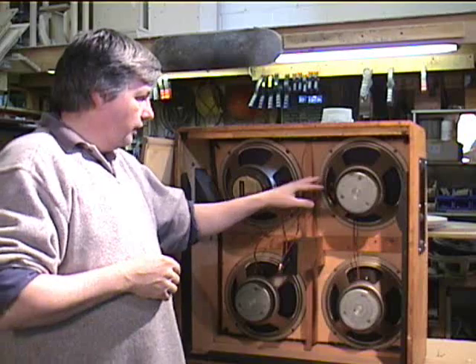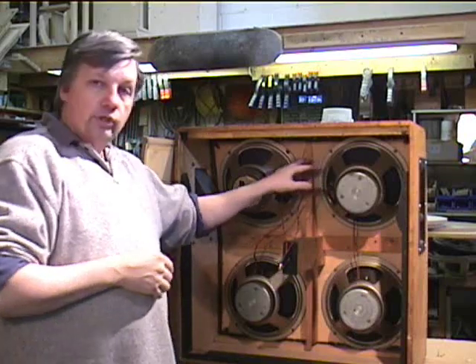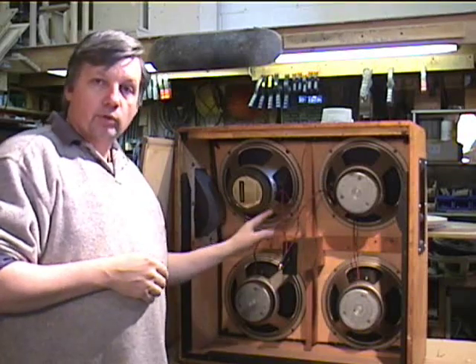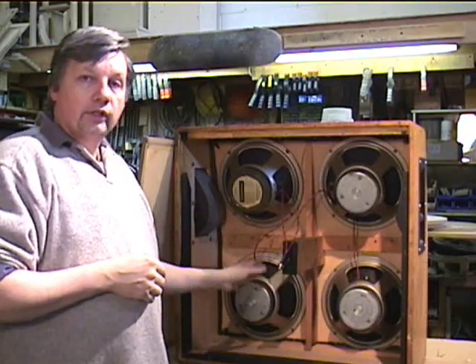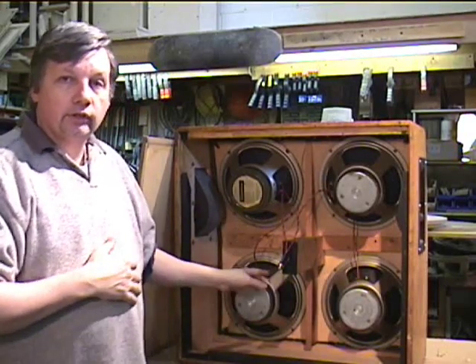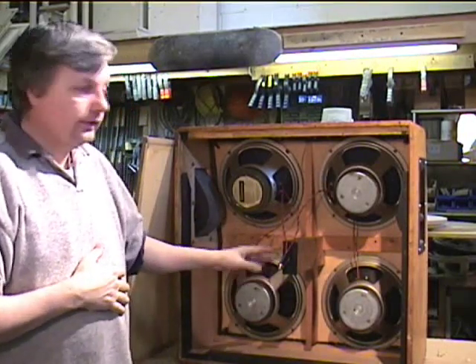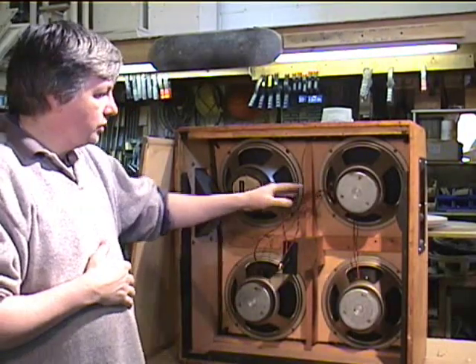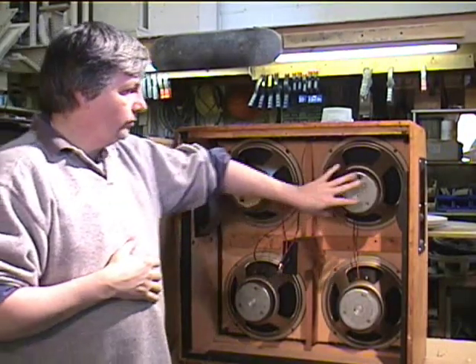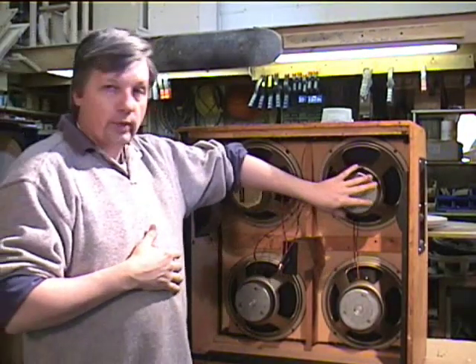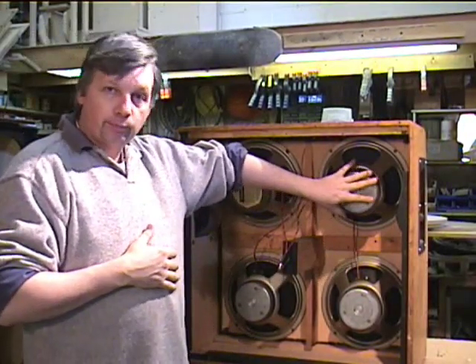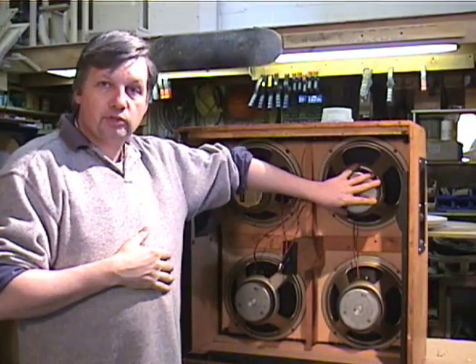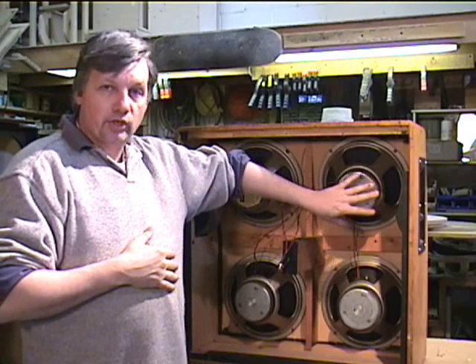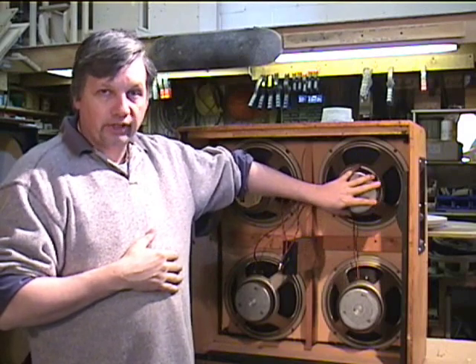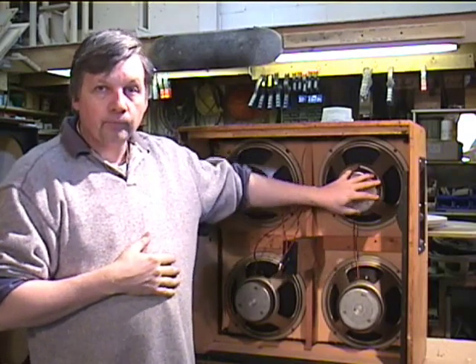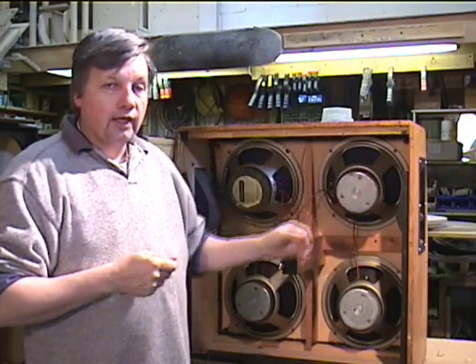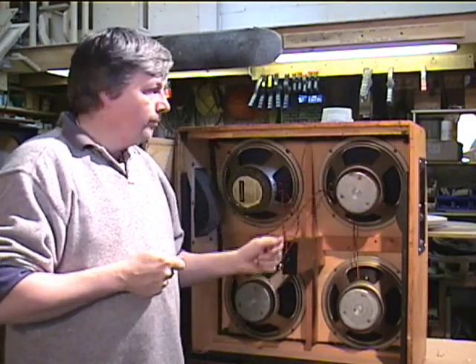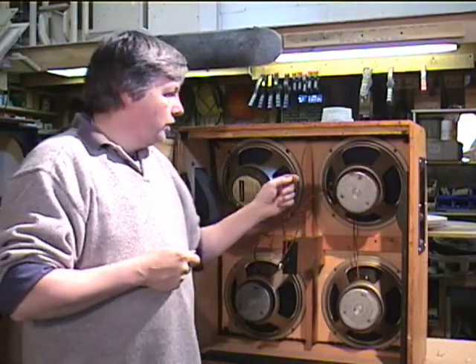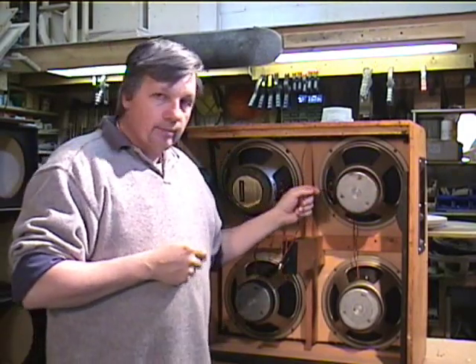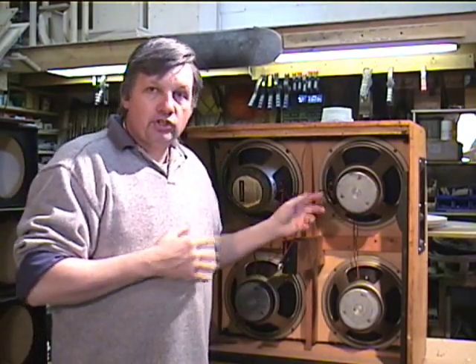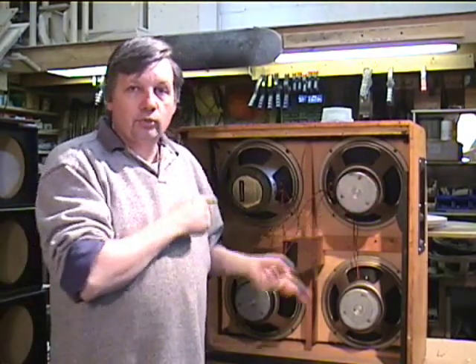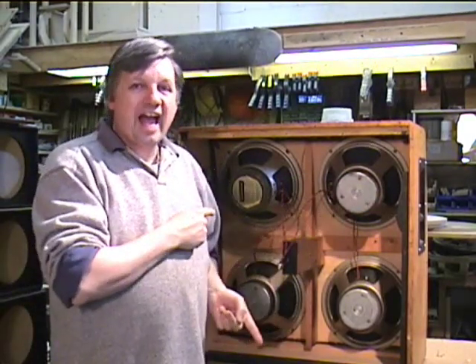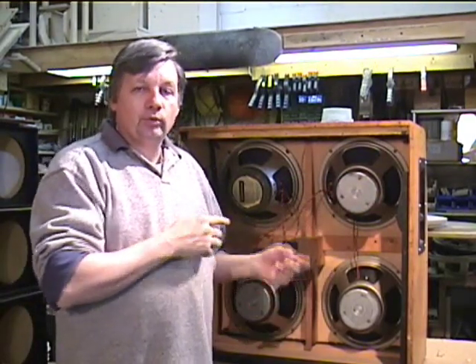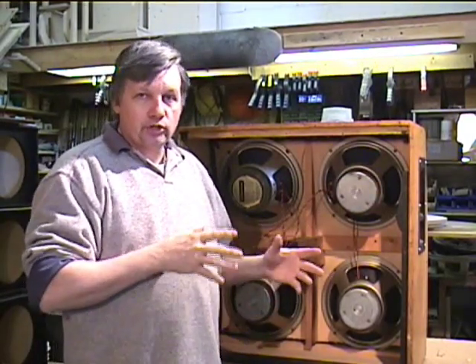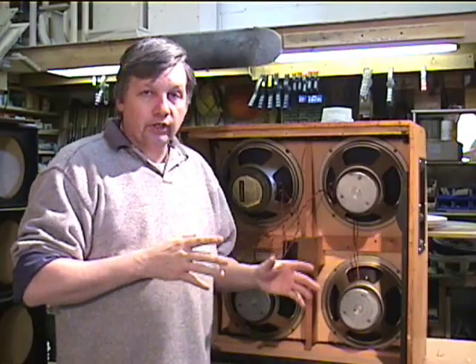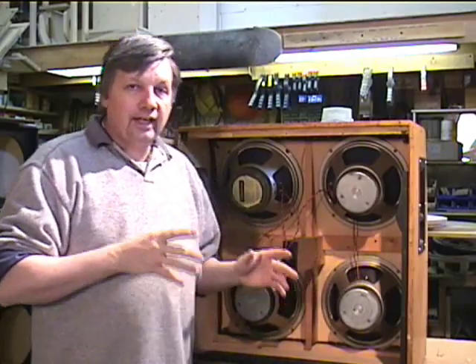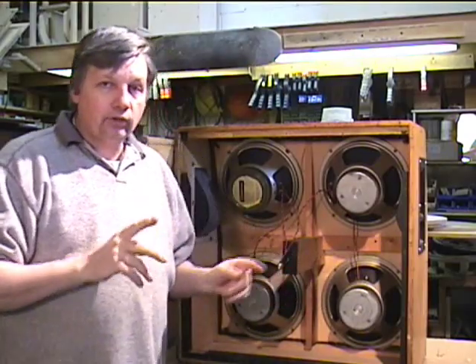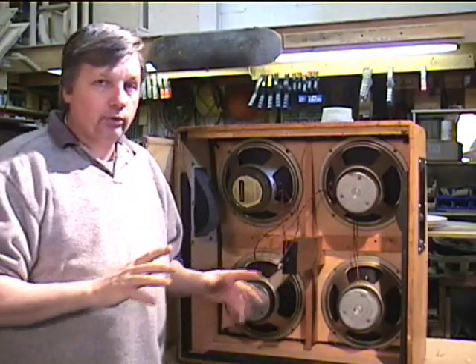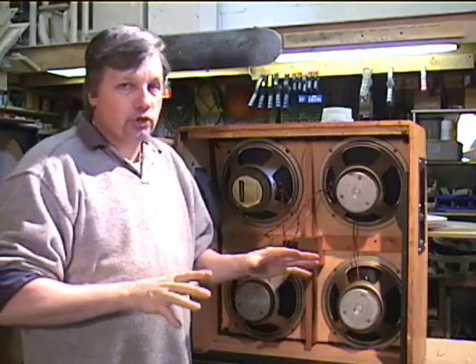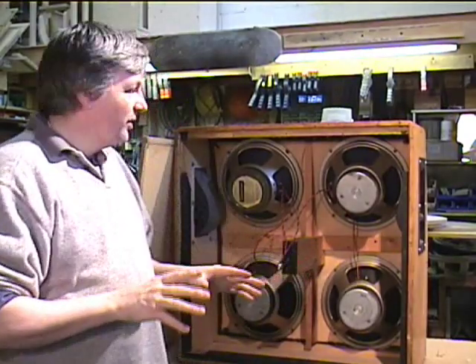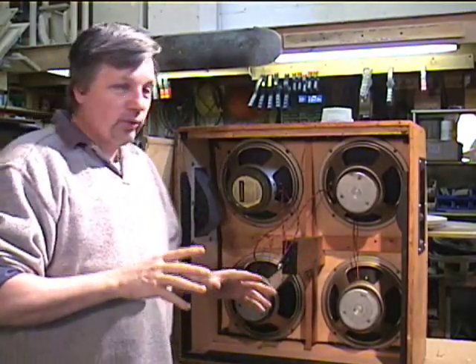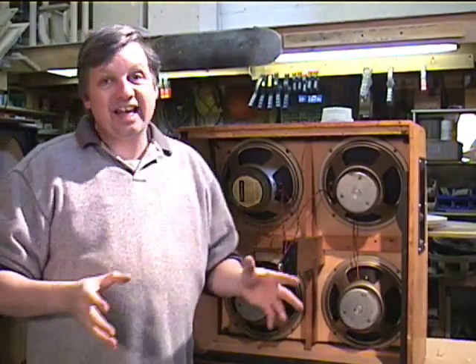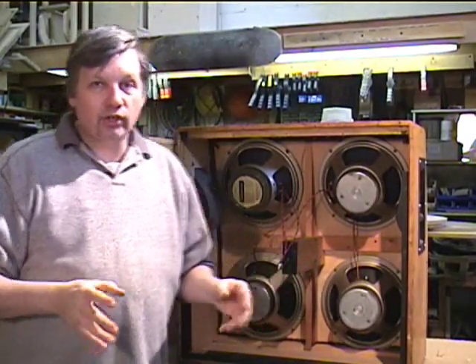We're redoing some of the wiring in here. We have some replacement speakers that we're putting in. There was some damage done to this cabinet when someone else was working on it, and I'm going to tell you essentially what we can see has occurred.